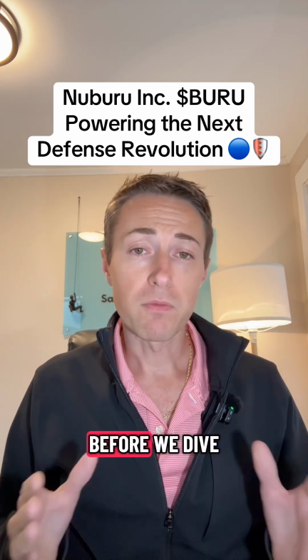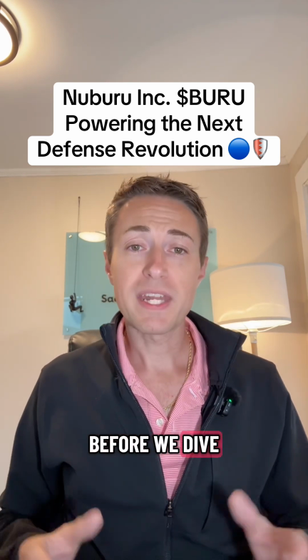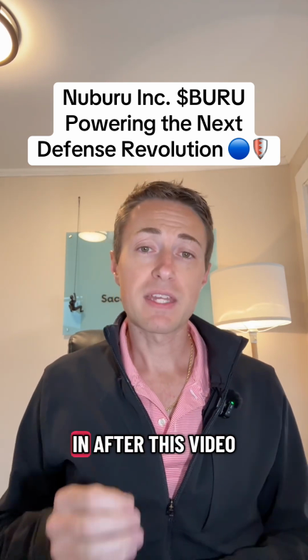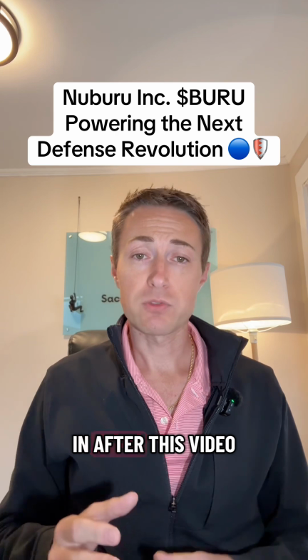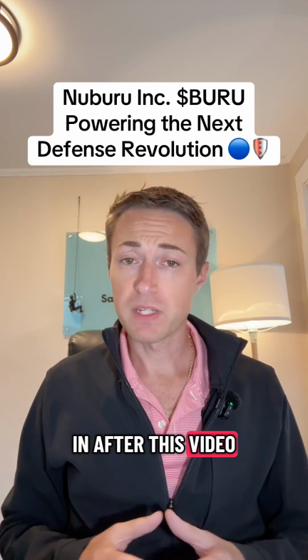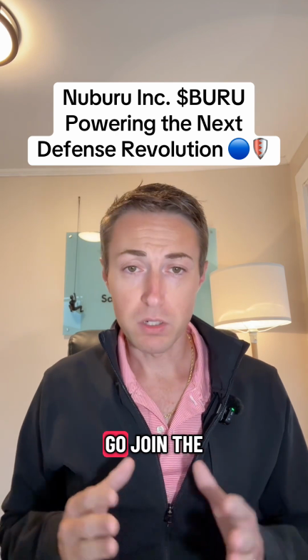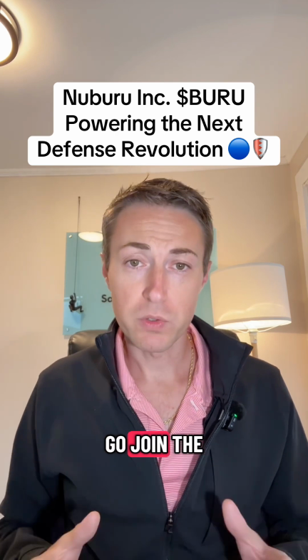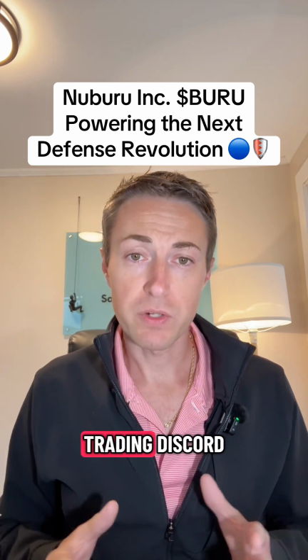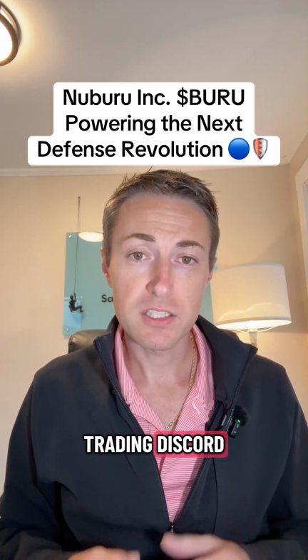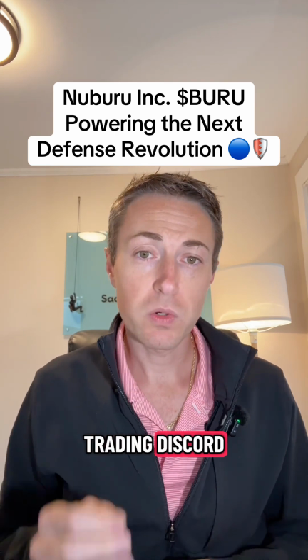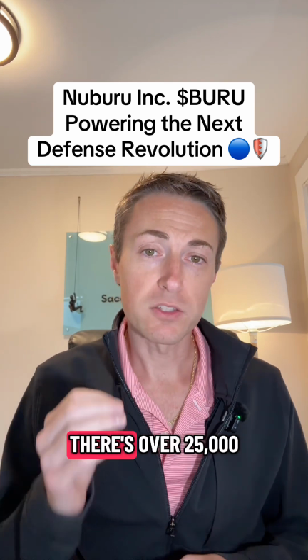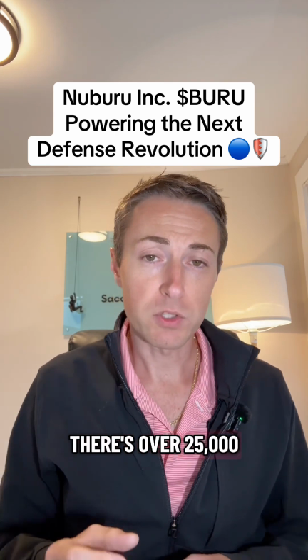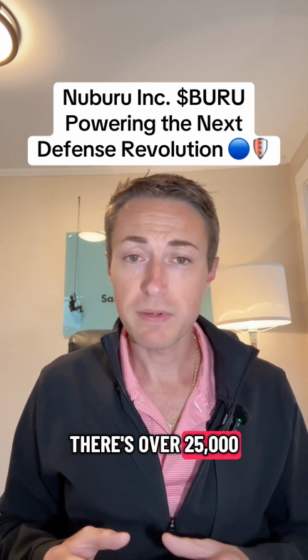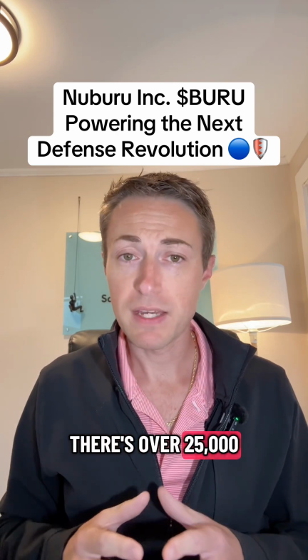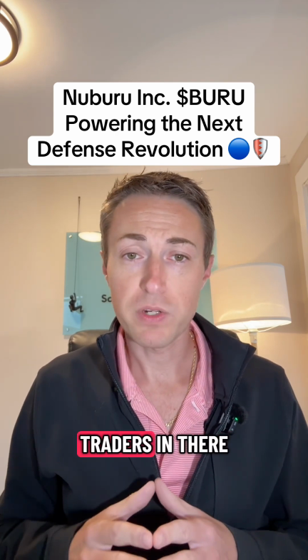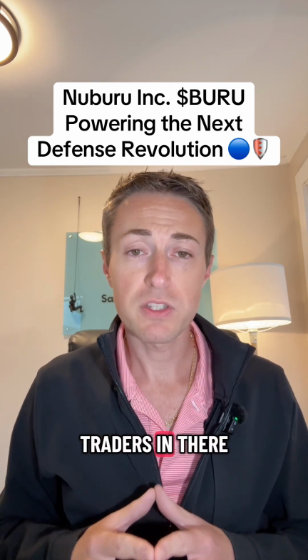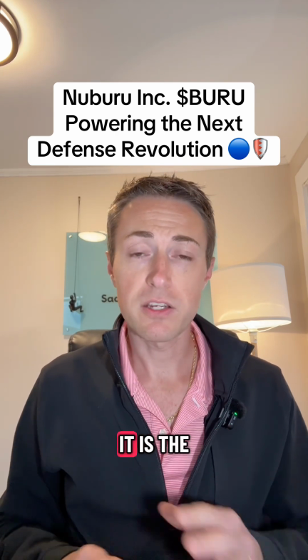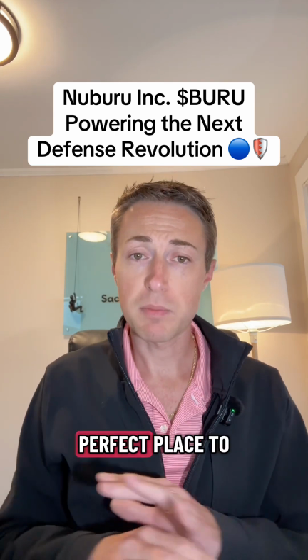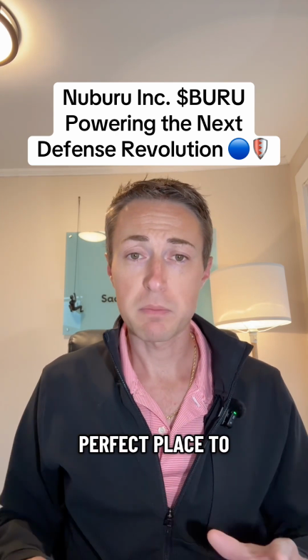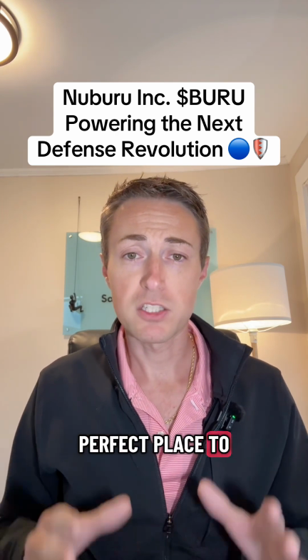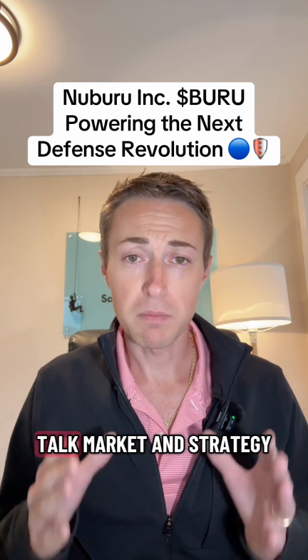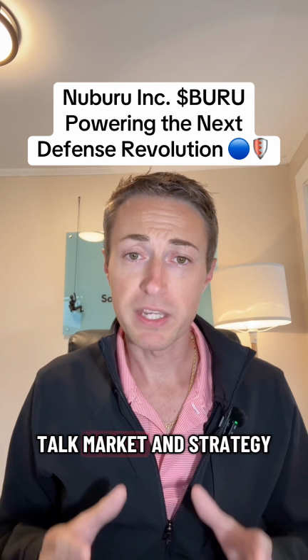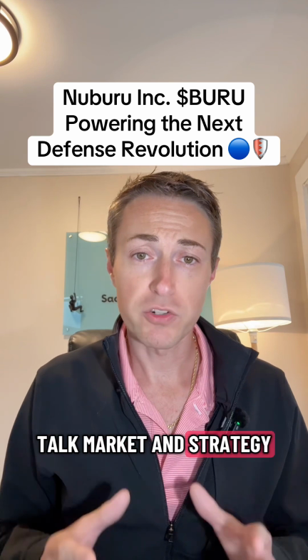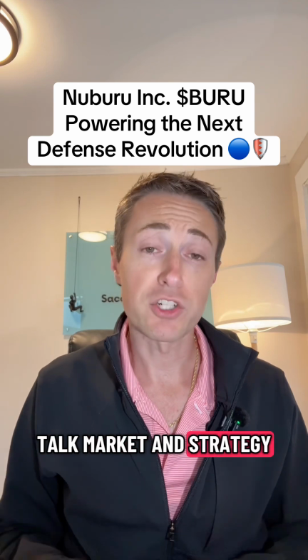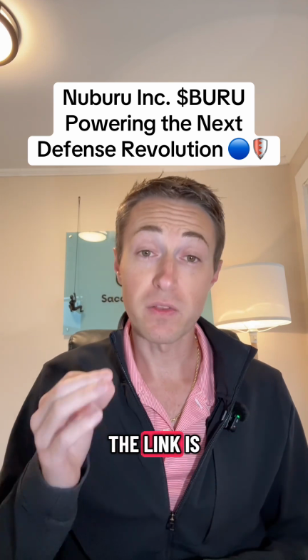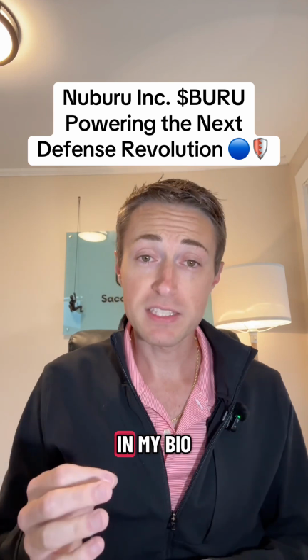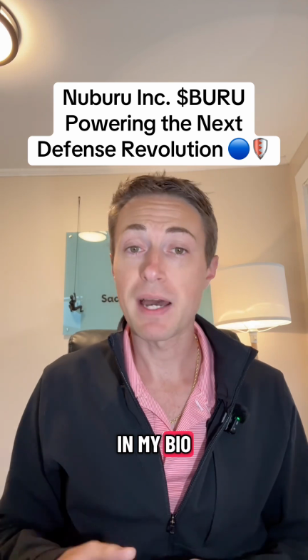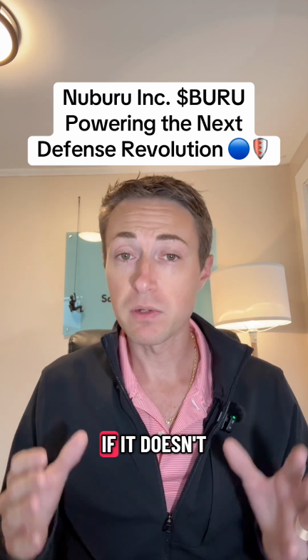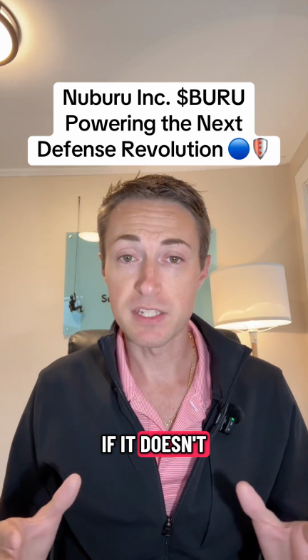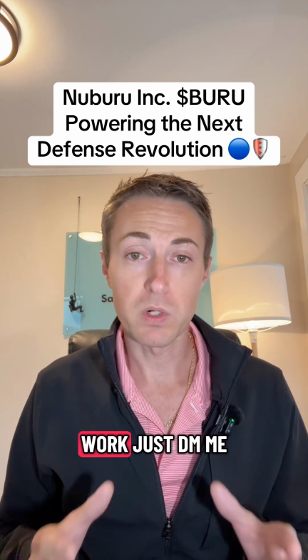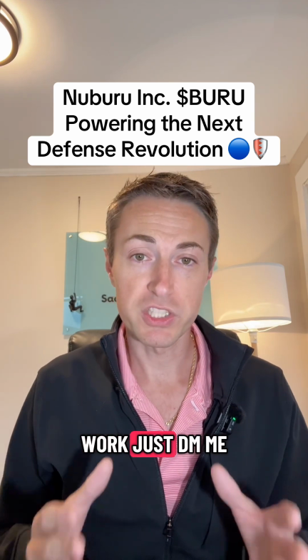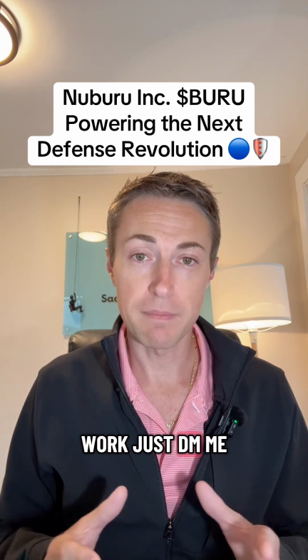Before we dive in — after this video, go join the trading Discord. There's over 25,000 traders in there. It is the perfect place to talk market and strategy. The link is in my bio. If it doesn't work, just DM me.